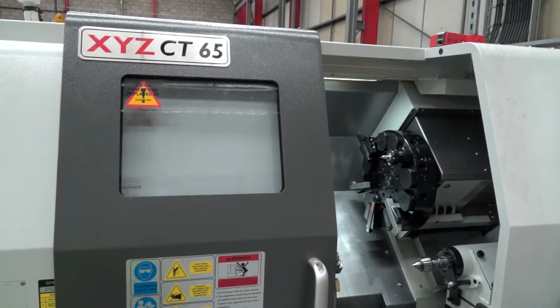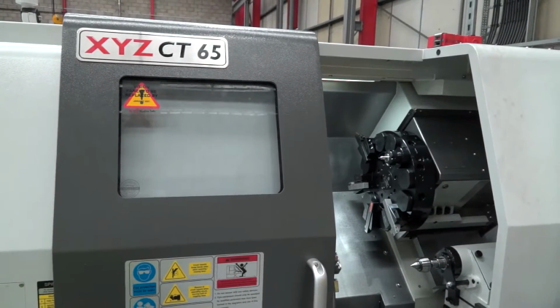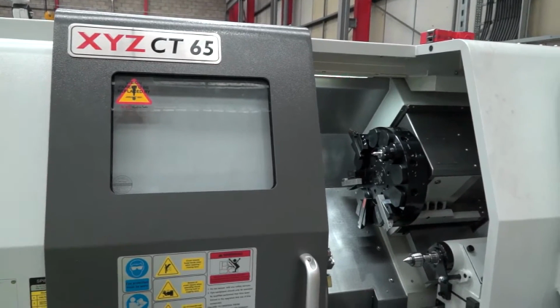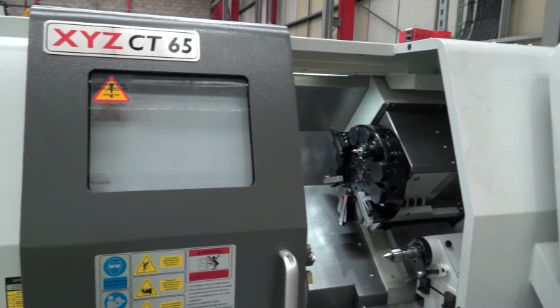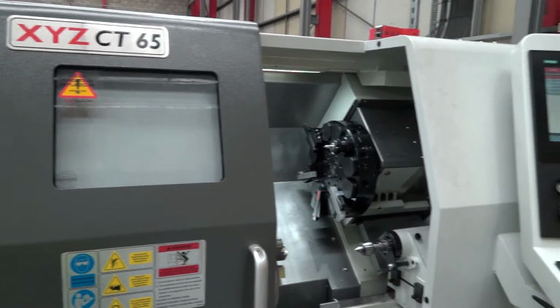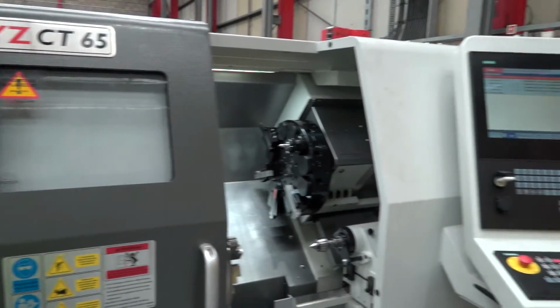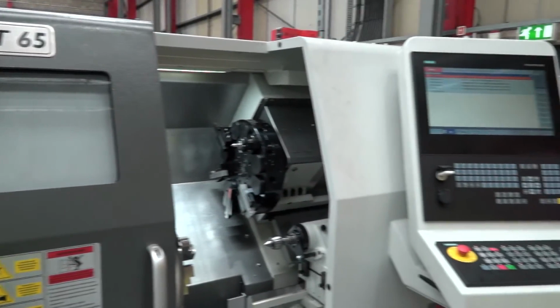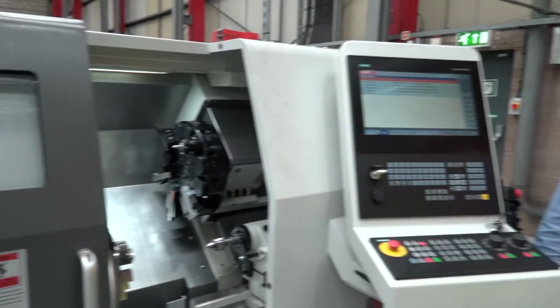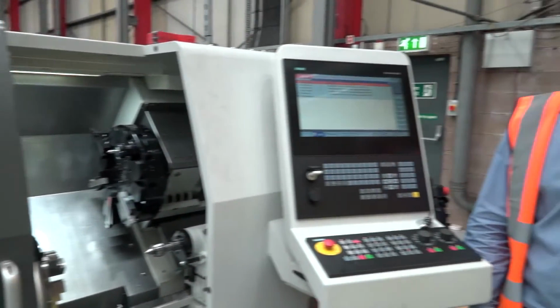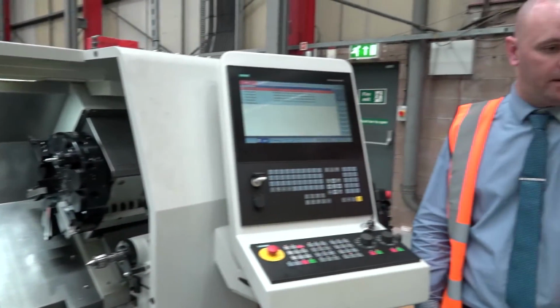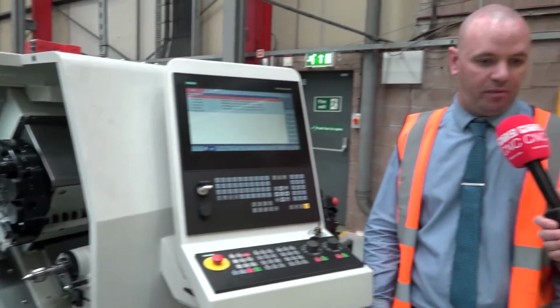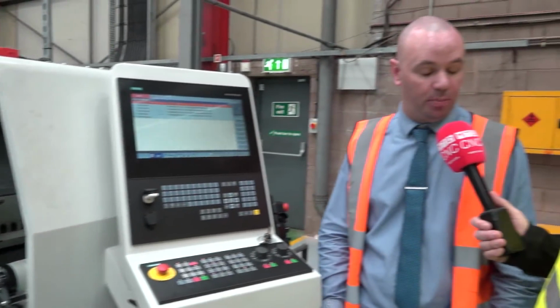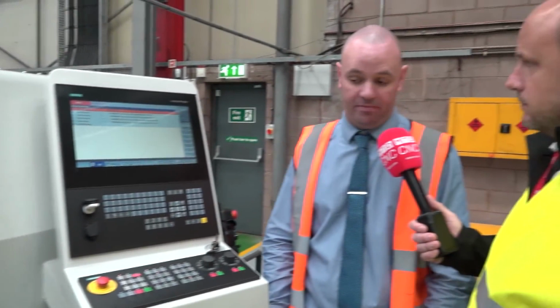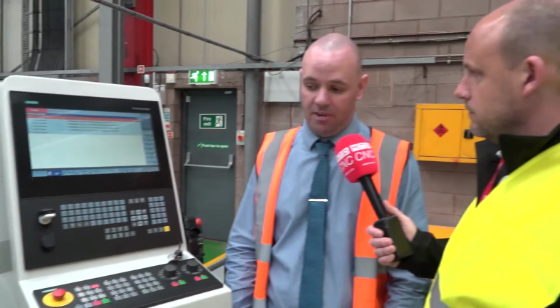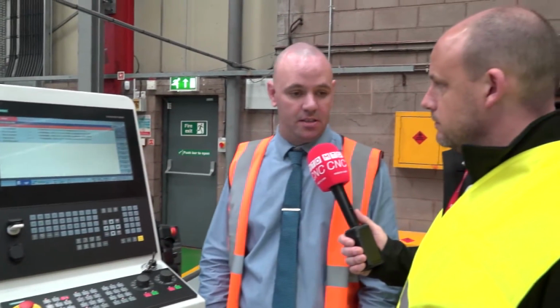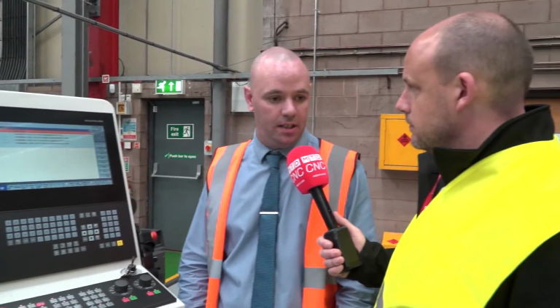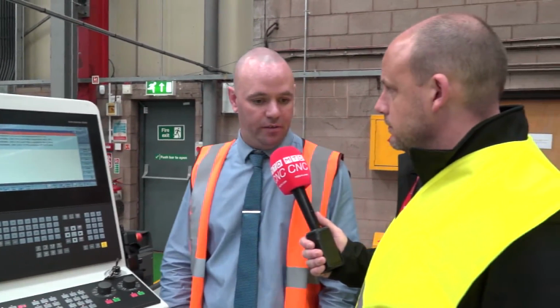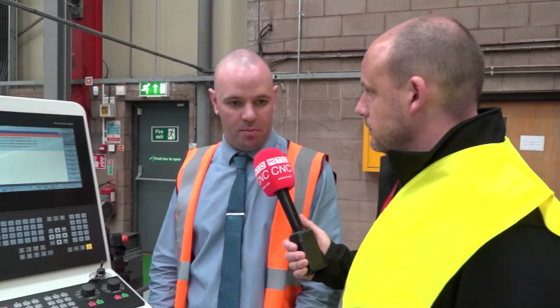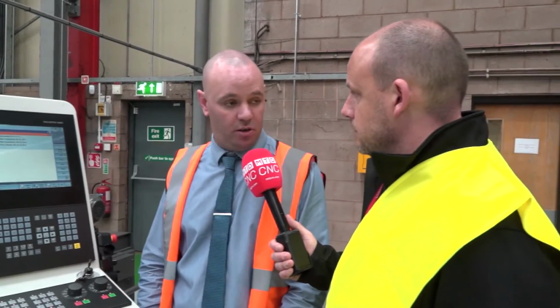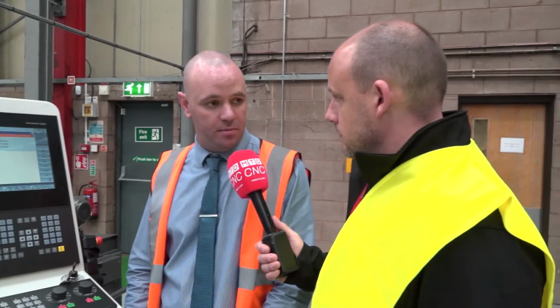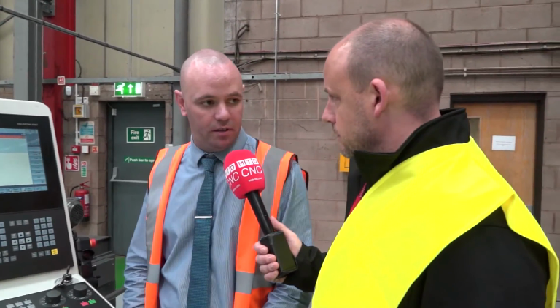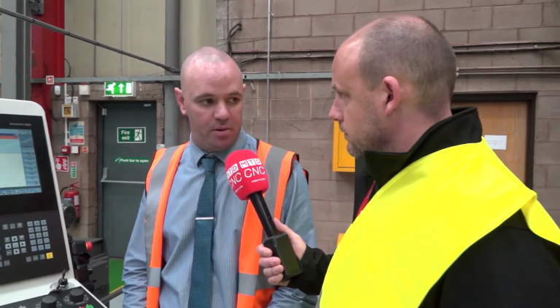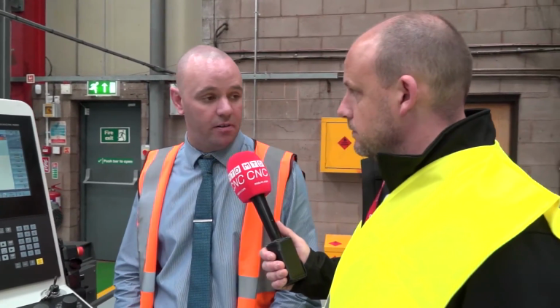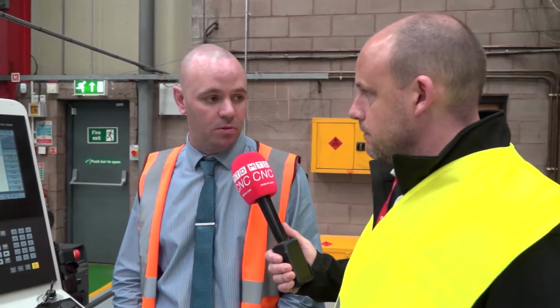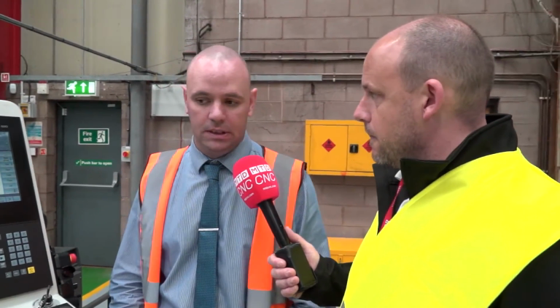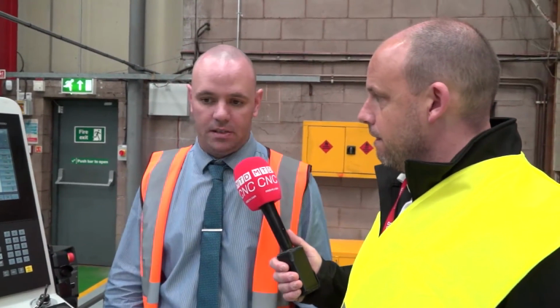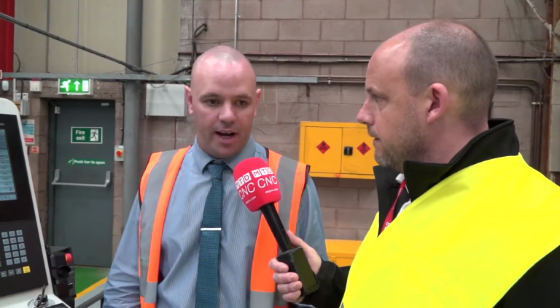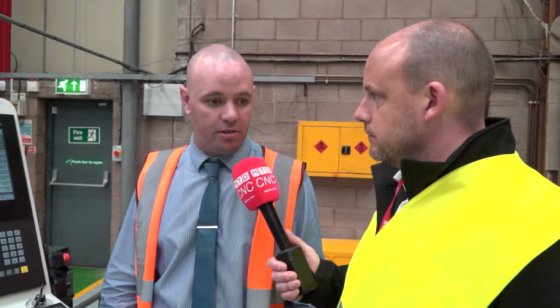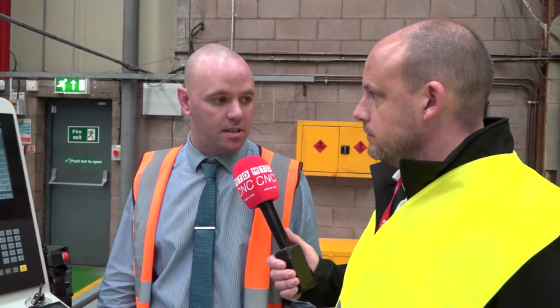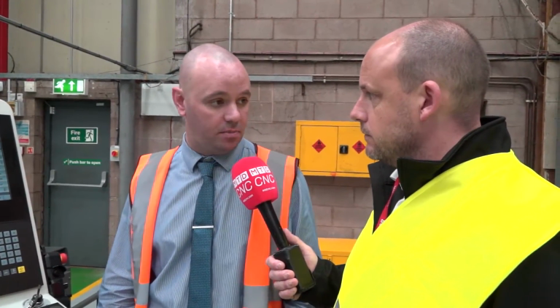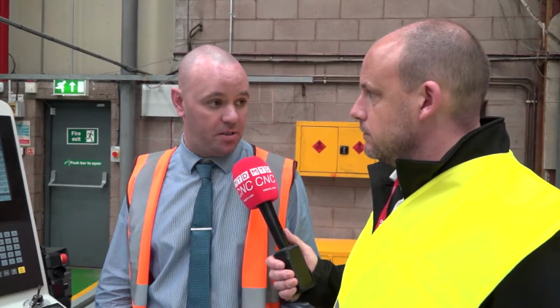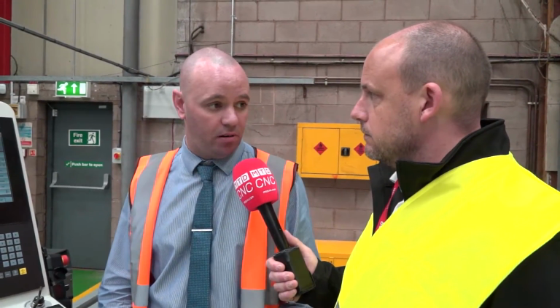Why did you select this machine, Stuart? I selected it for a couple of reasons. The first one was the size of the machine — the footprint's very small. It's very accurate and it's easy to program.